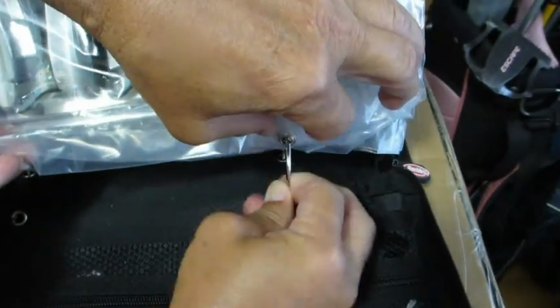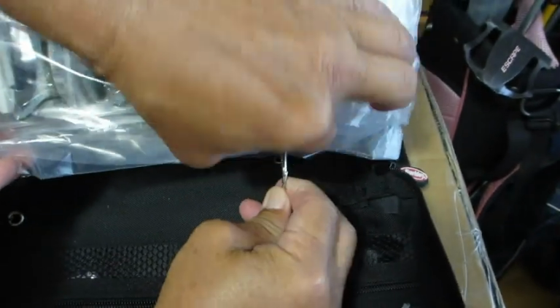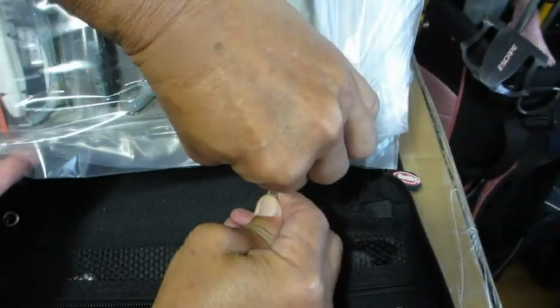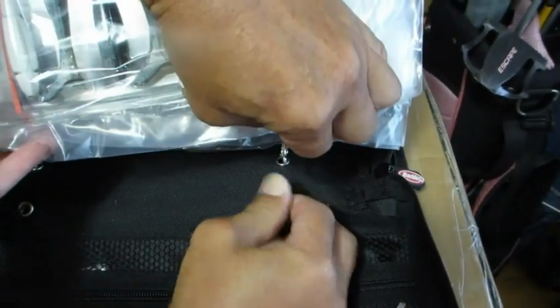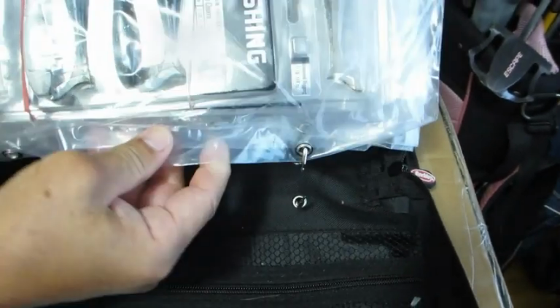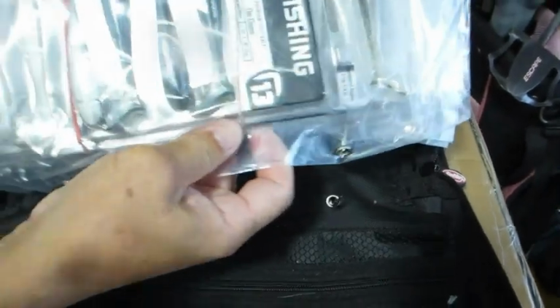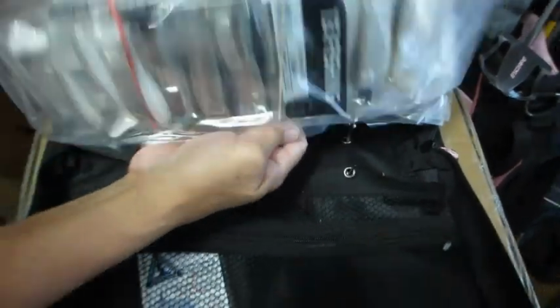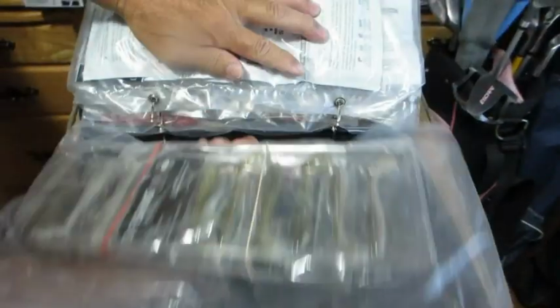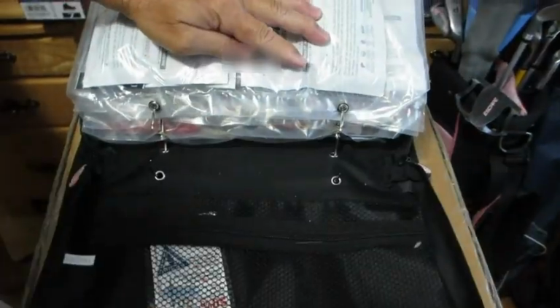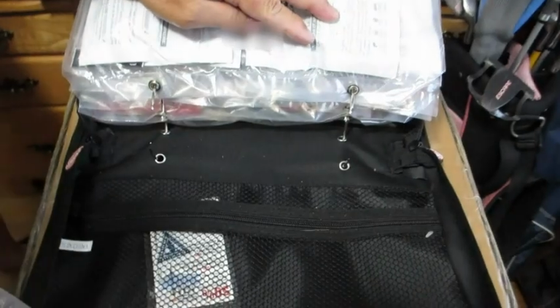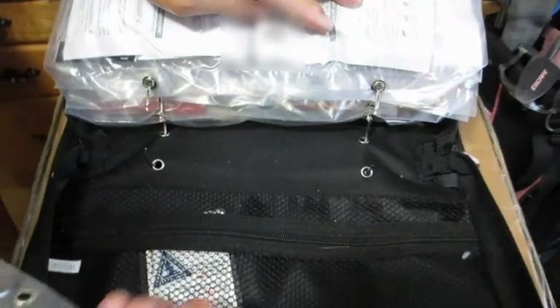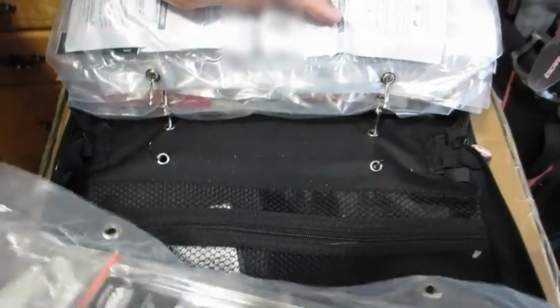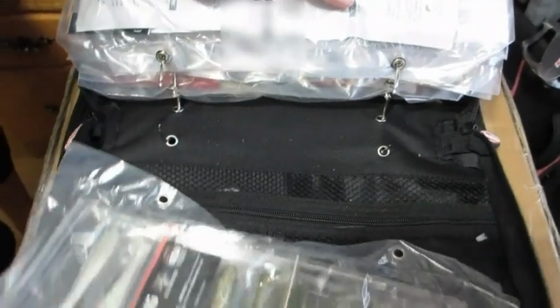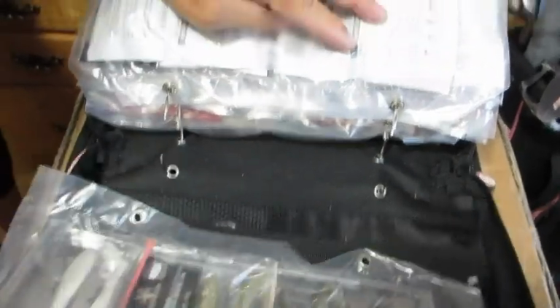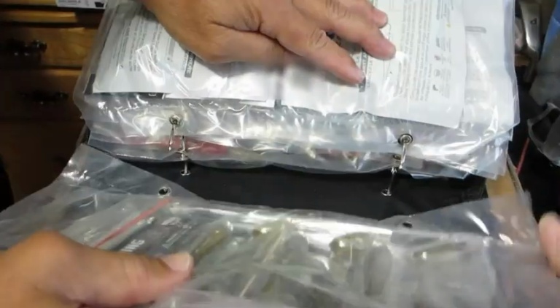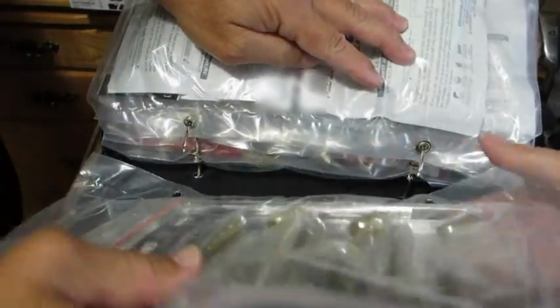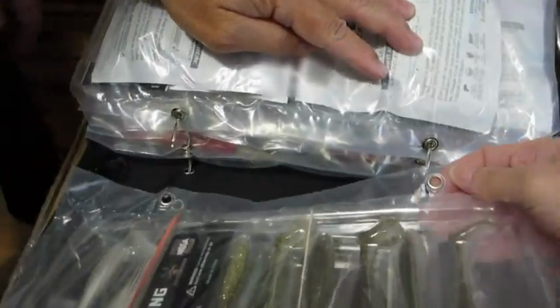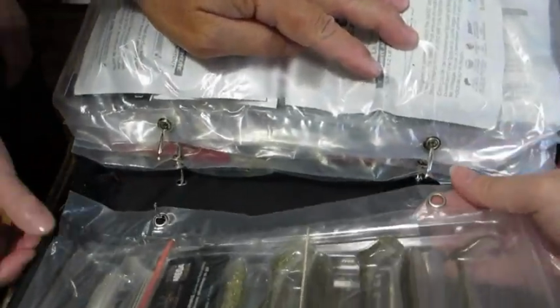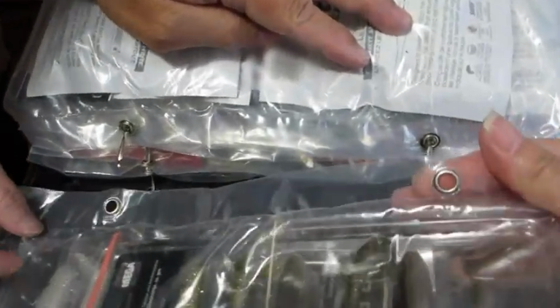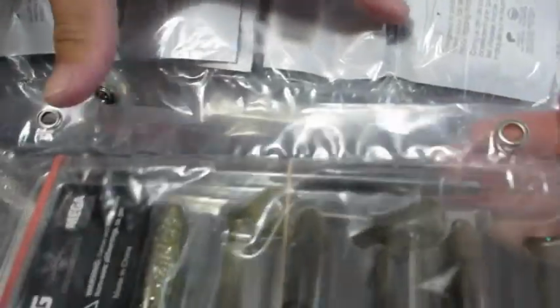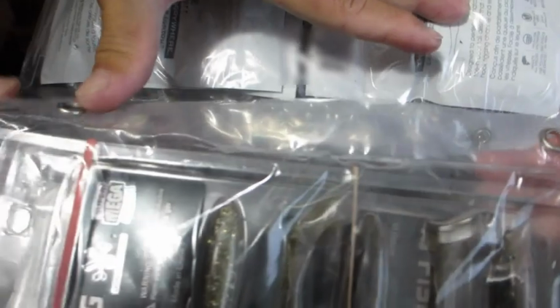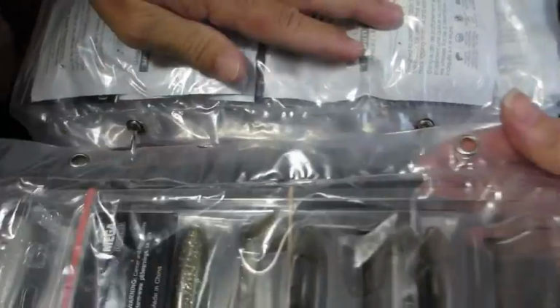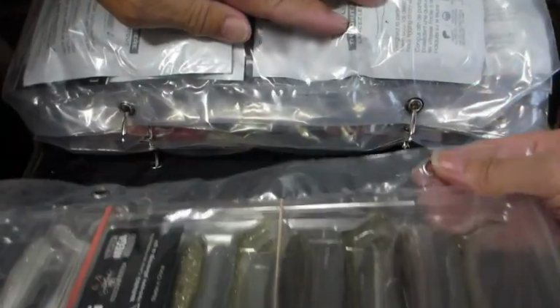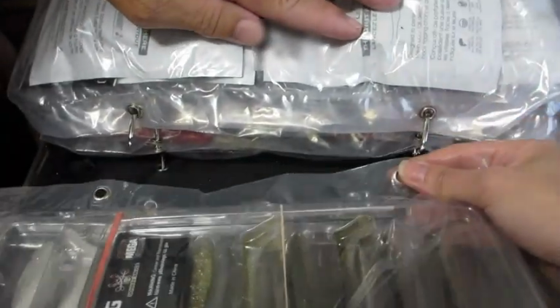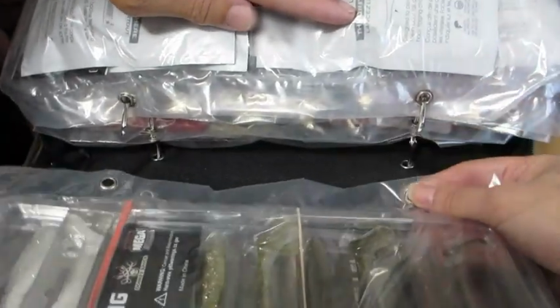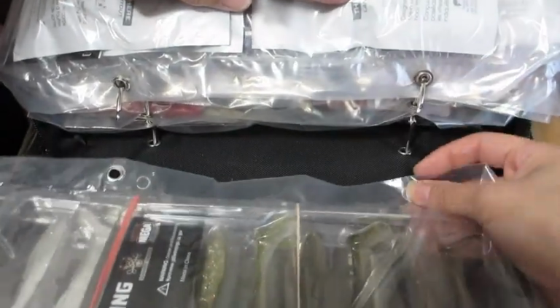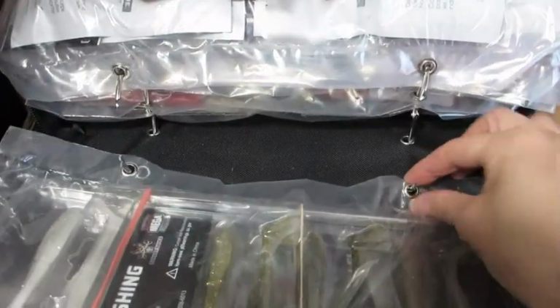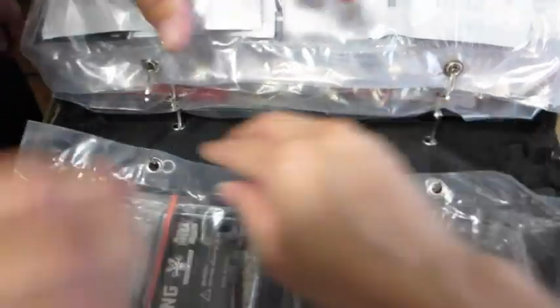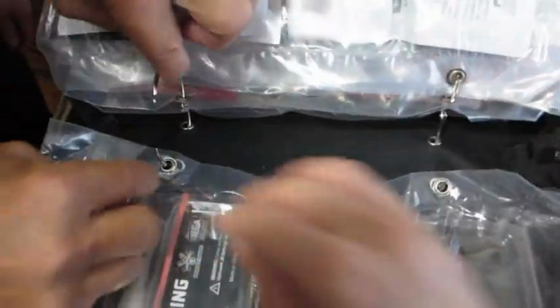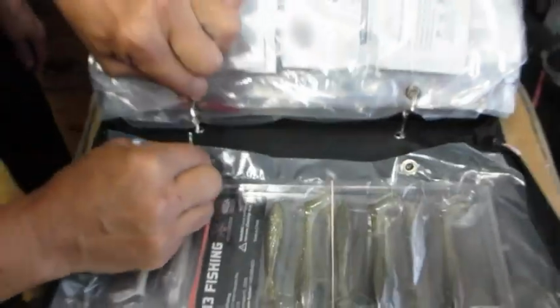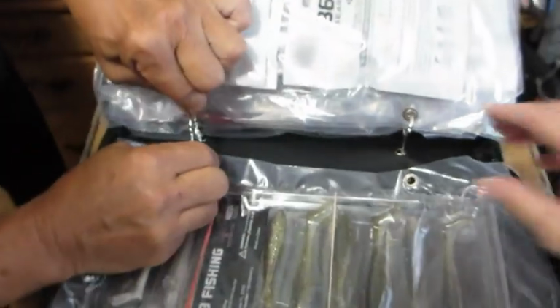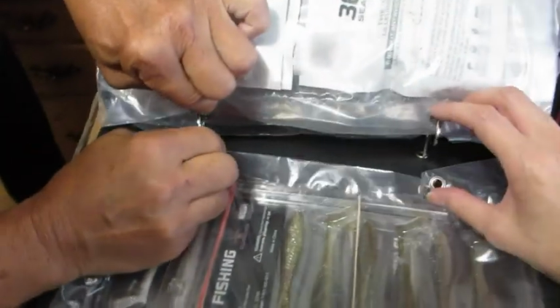Depending on what you hold in this binder, you could add additional binder bags as necessary. This makes it very convenient to change out your bait according to which binder bags they are stored in, without having to reuse the same binder bag for different types of bait.